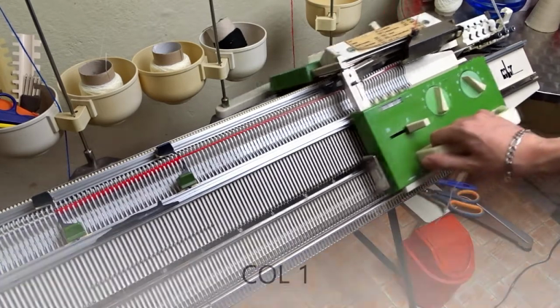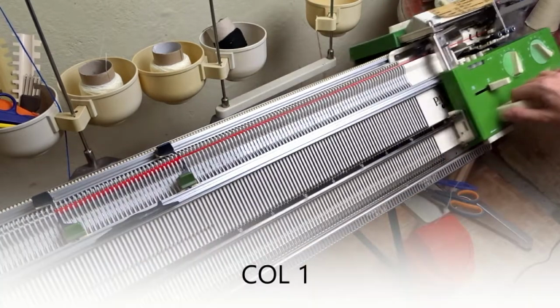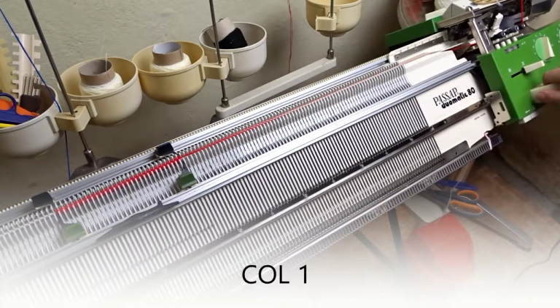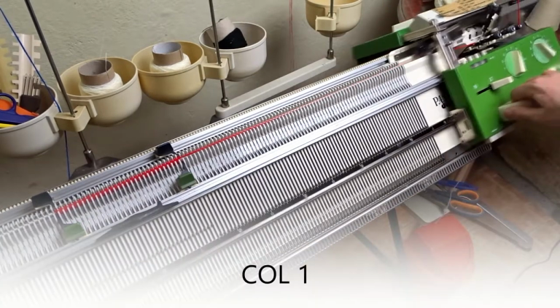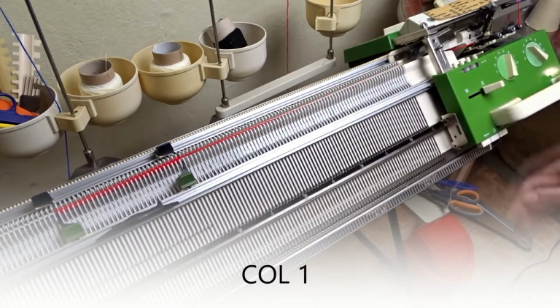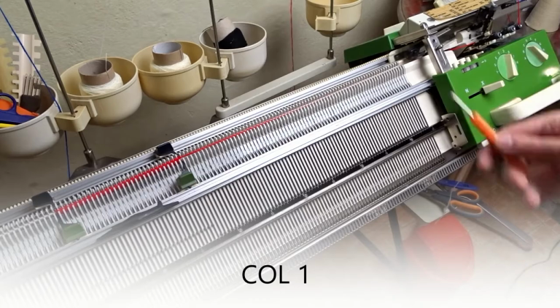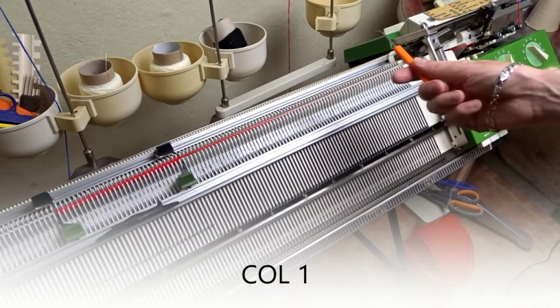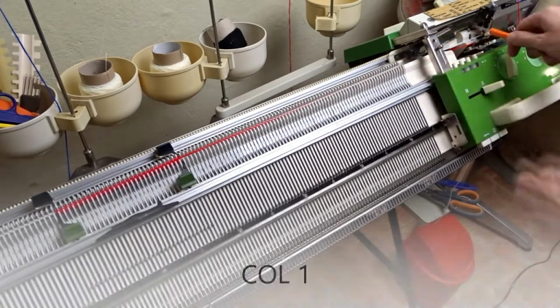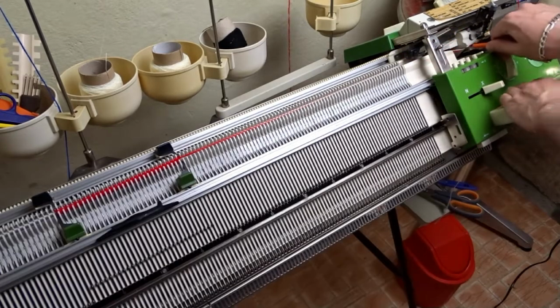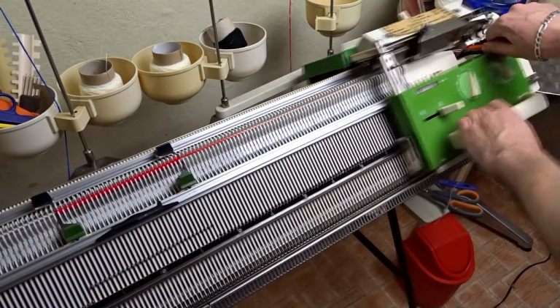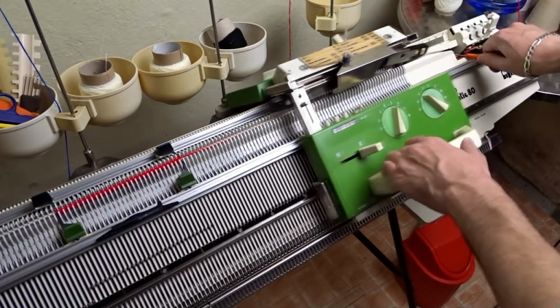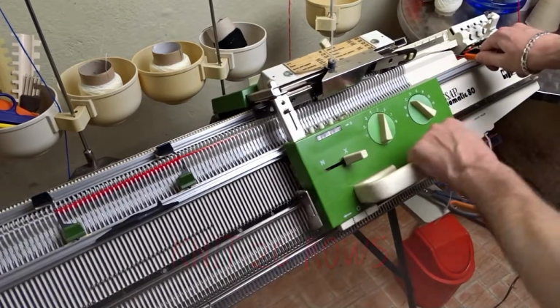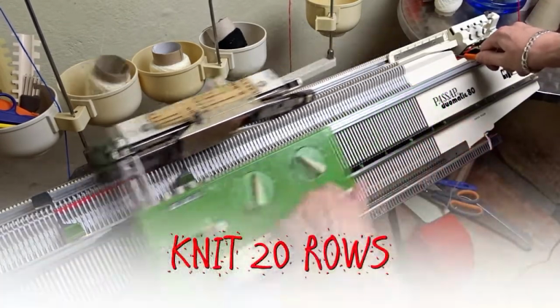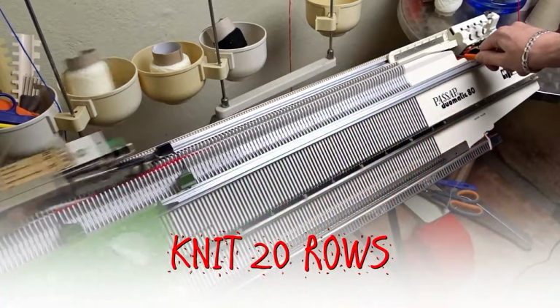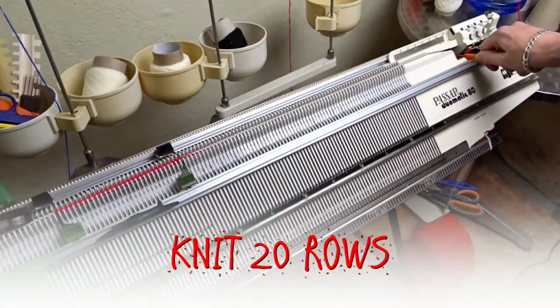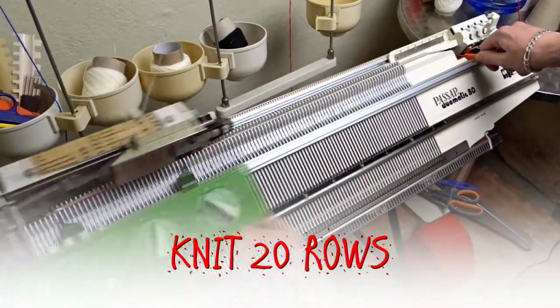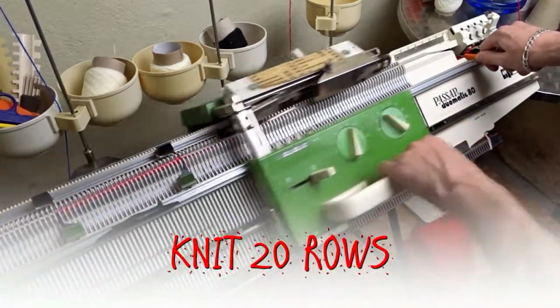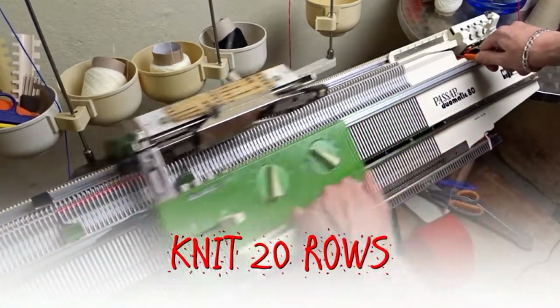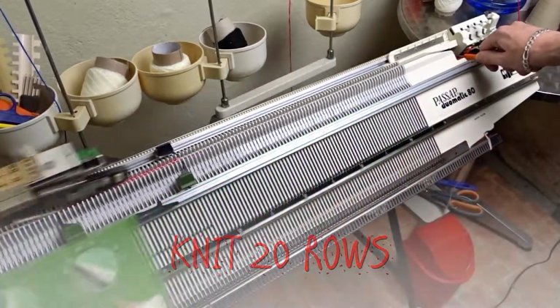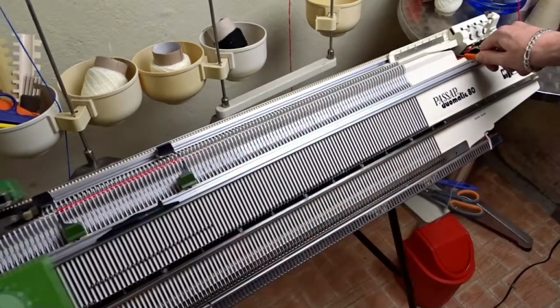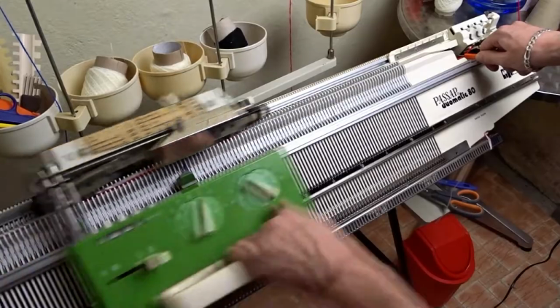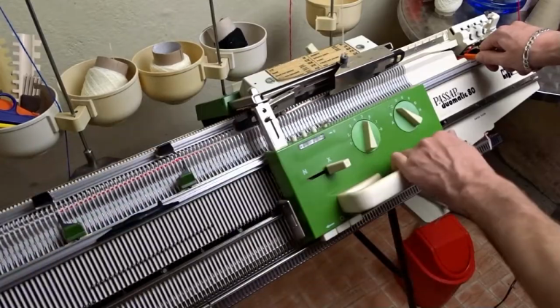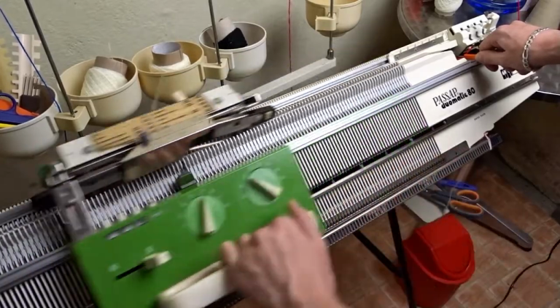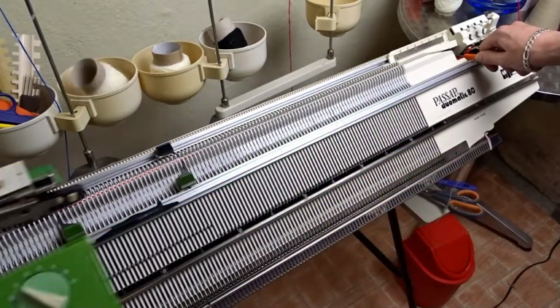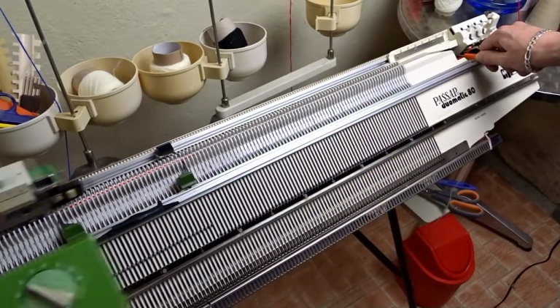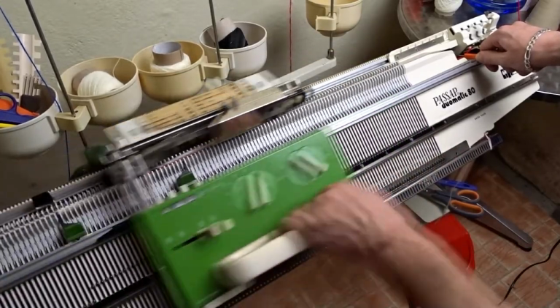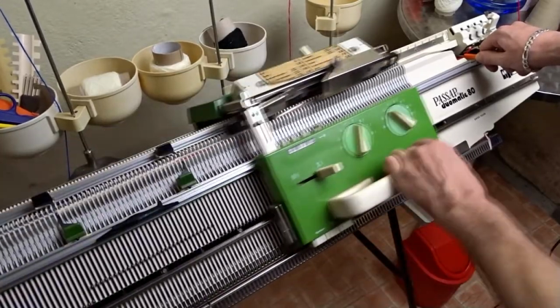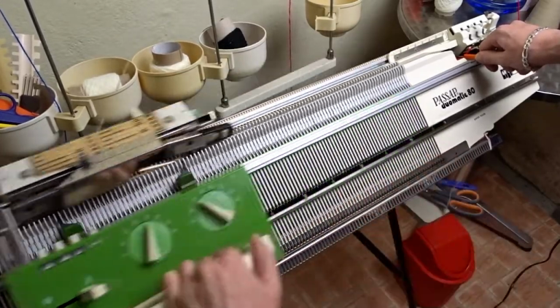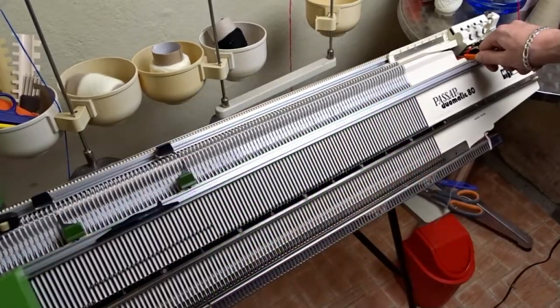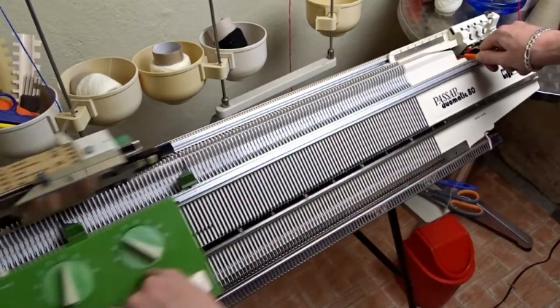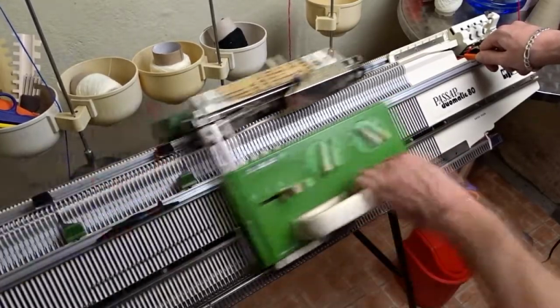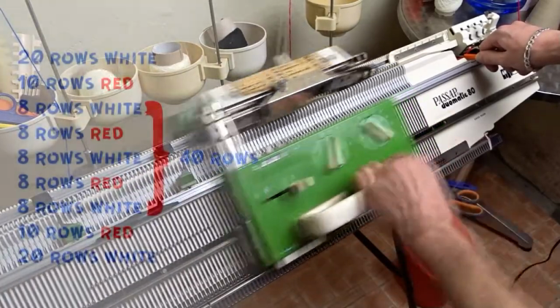Now change the color and knit the last 20 rows. By the way, I am using waste yarn to make this project.